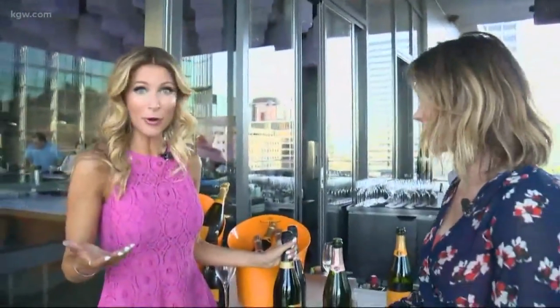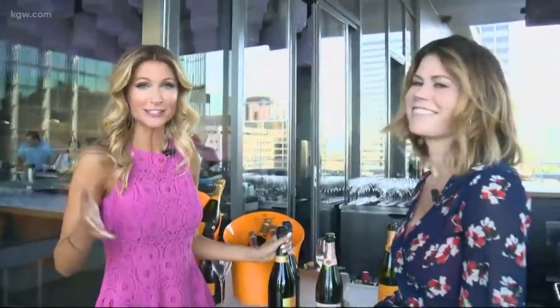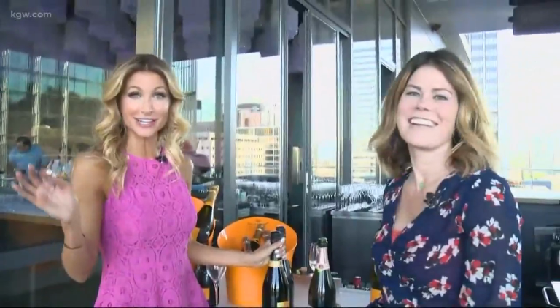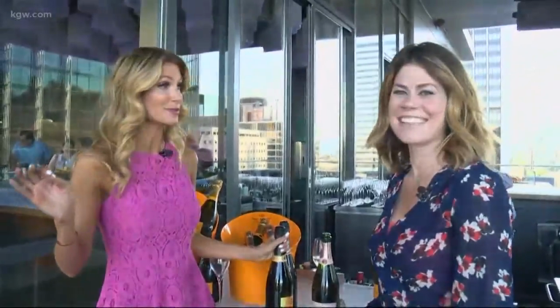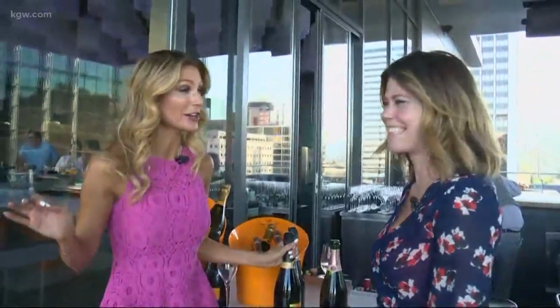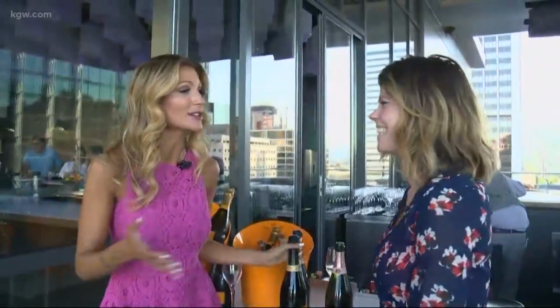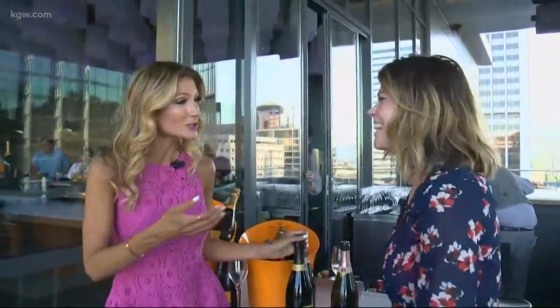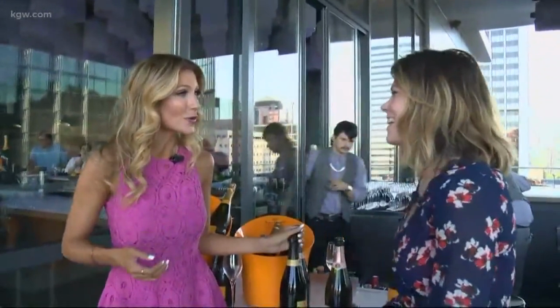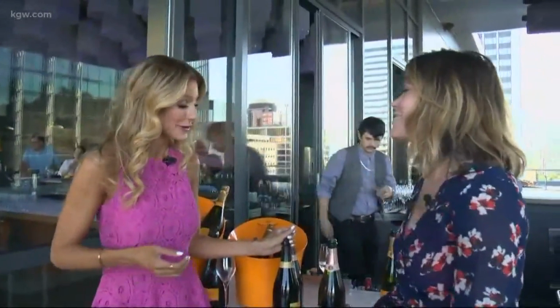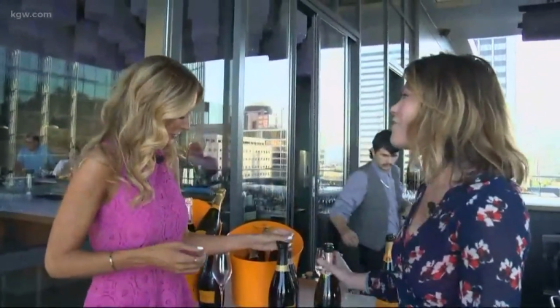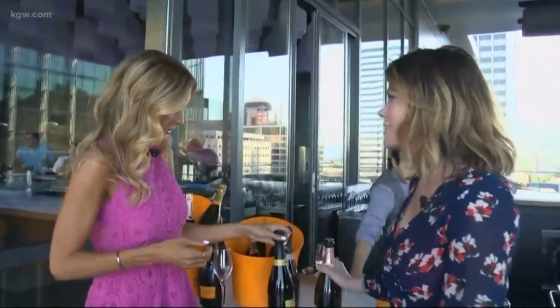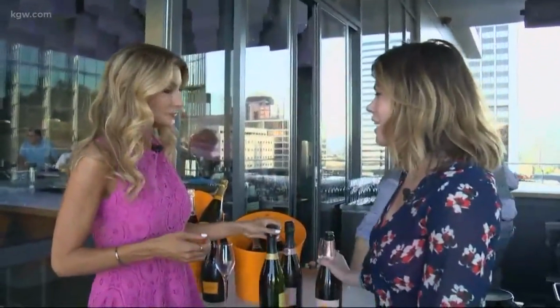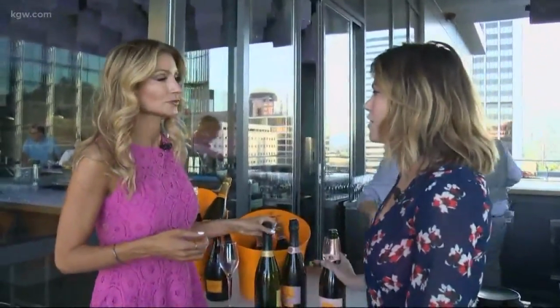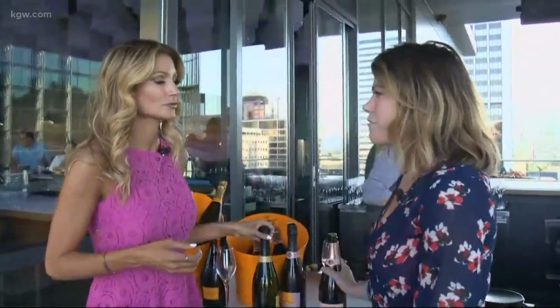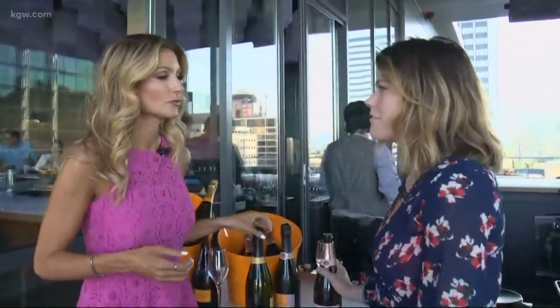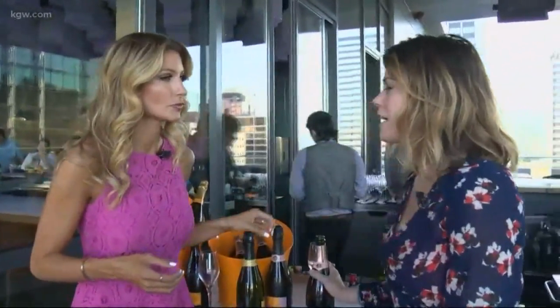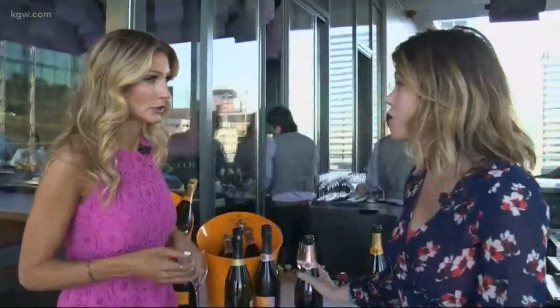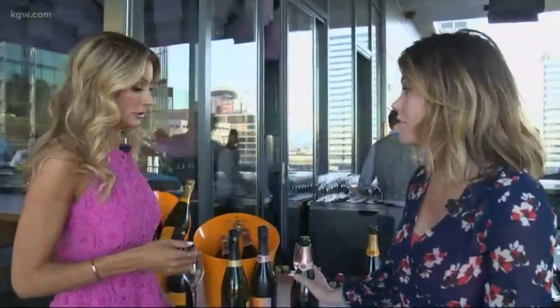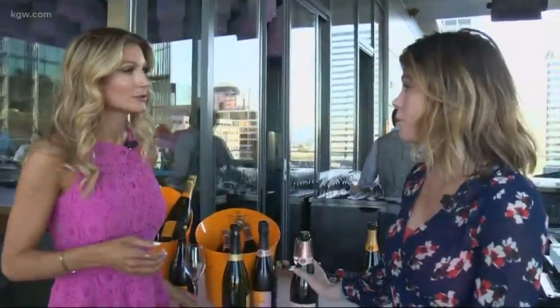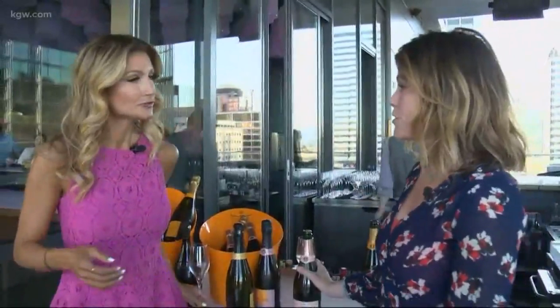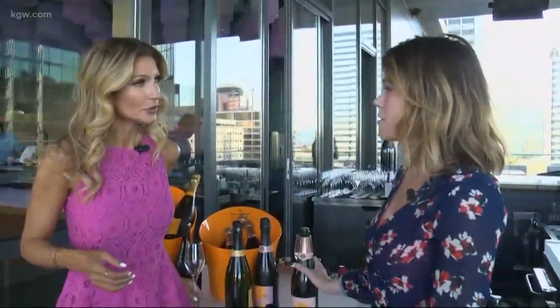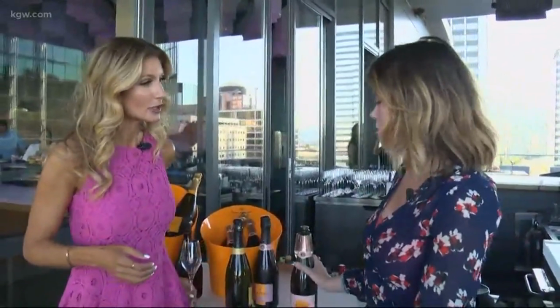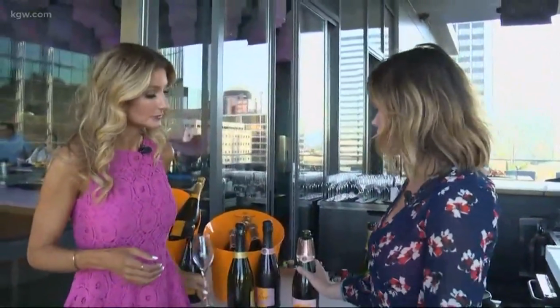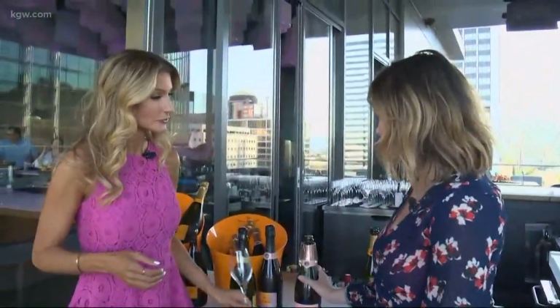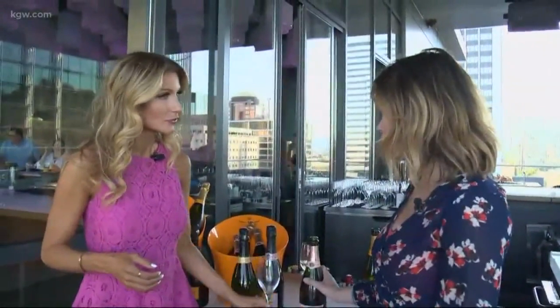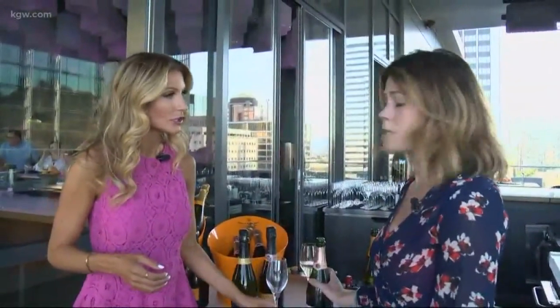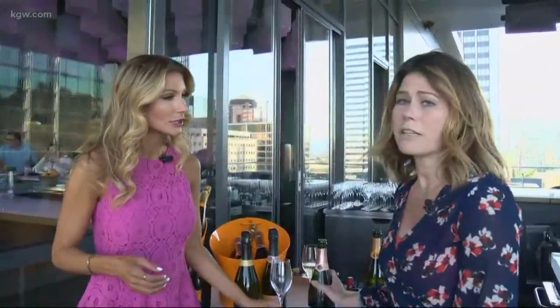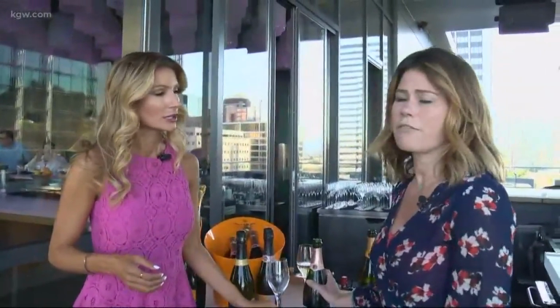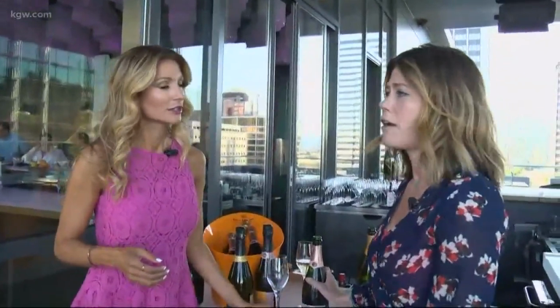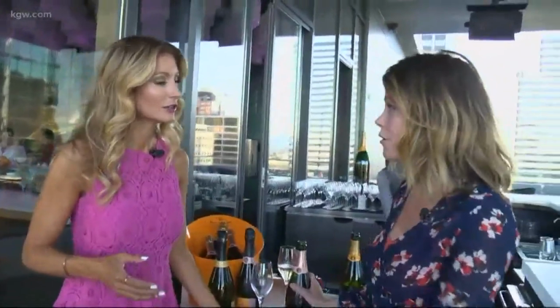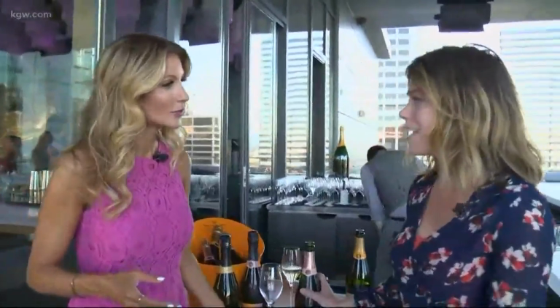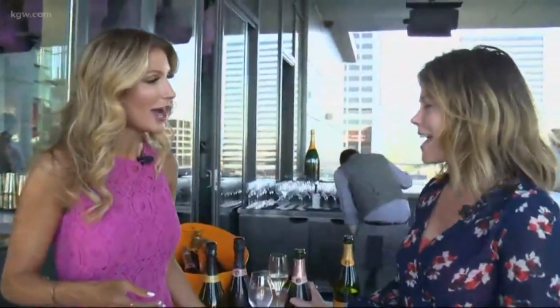Bubble bar sounds fantastic to me right off the bat. So tell us what's going on. So every Wednesday night we're going to be from seven to nine, featuring a different producer that's making champagne or sparkling from around the world.